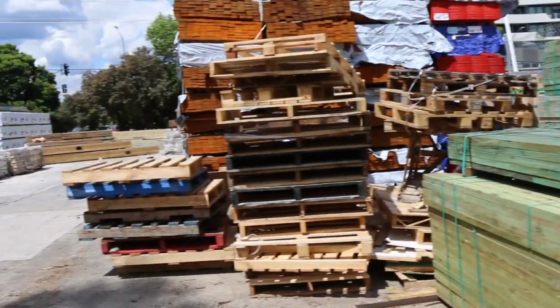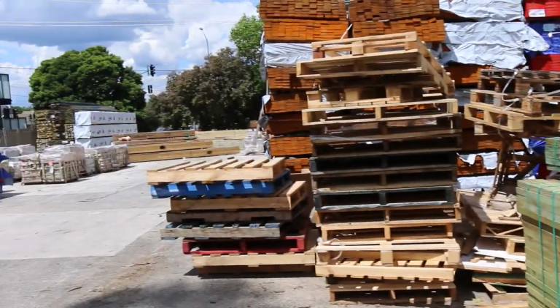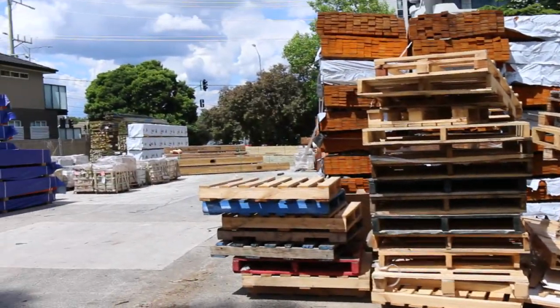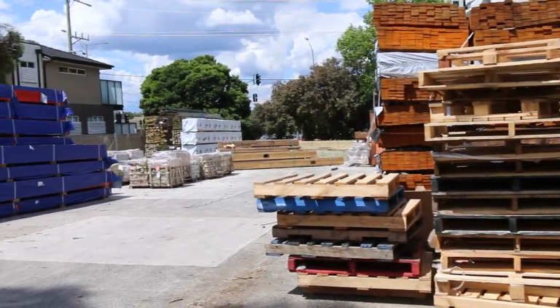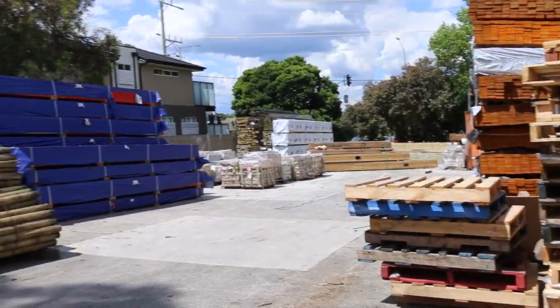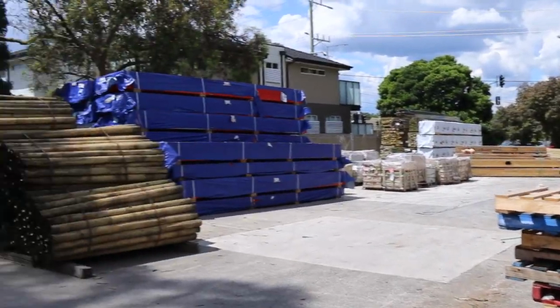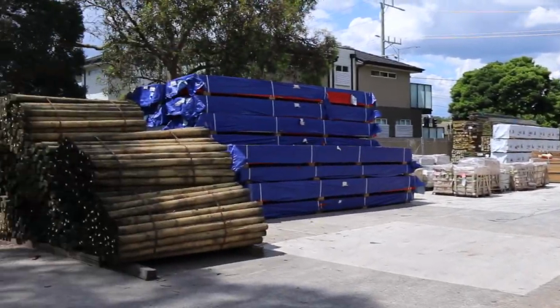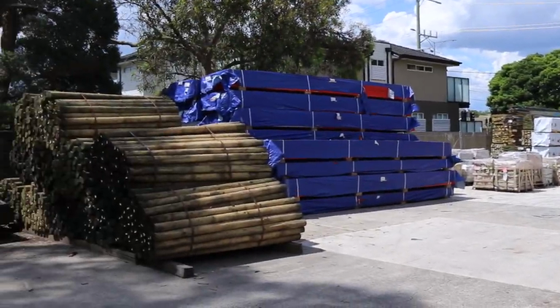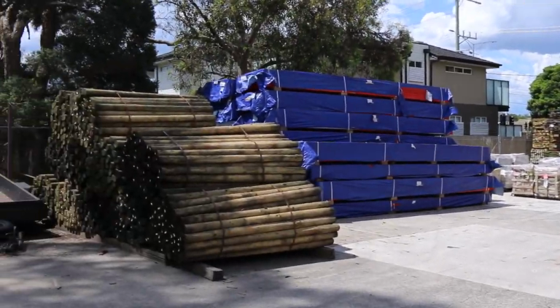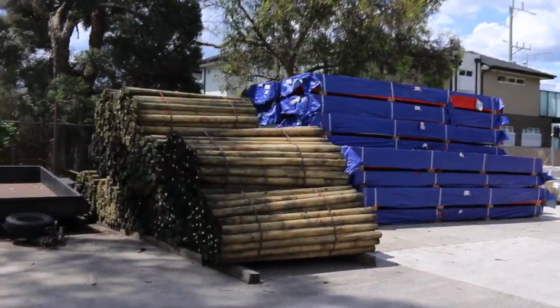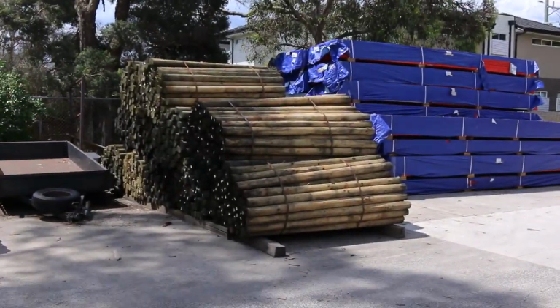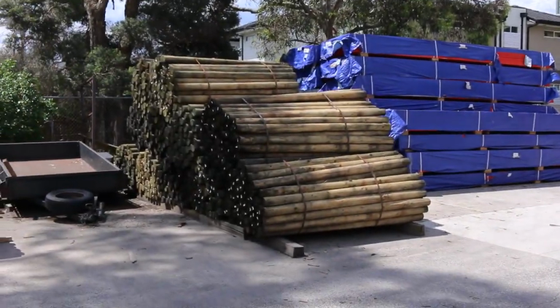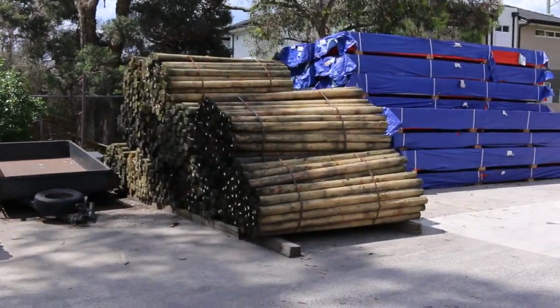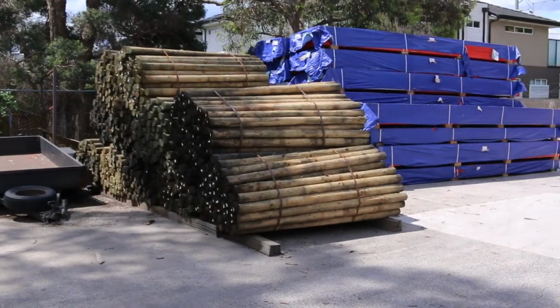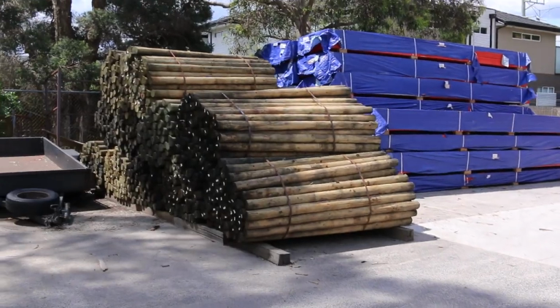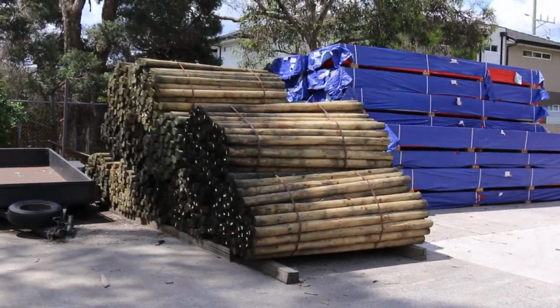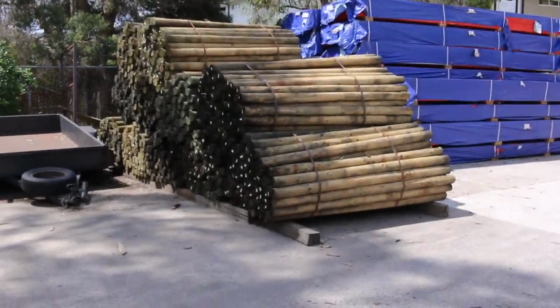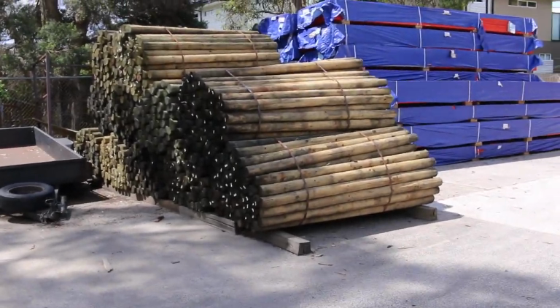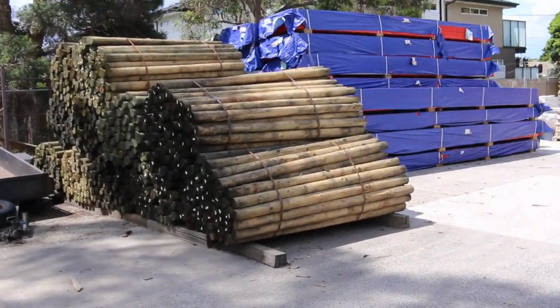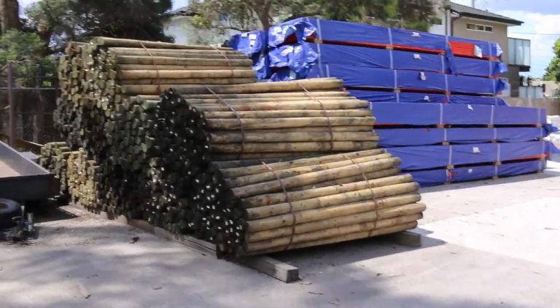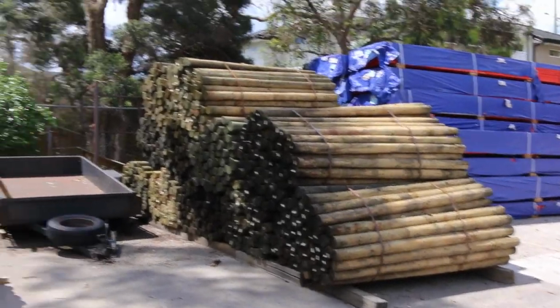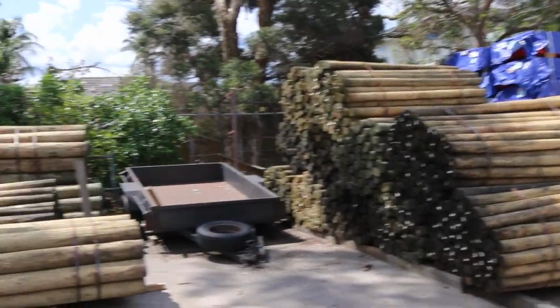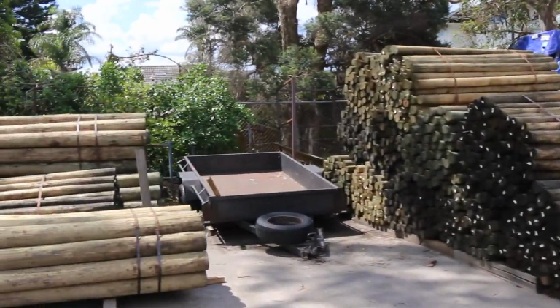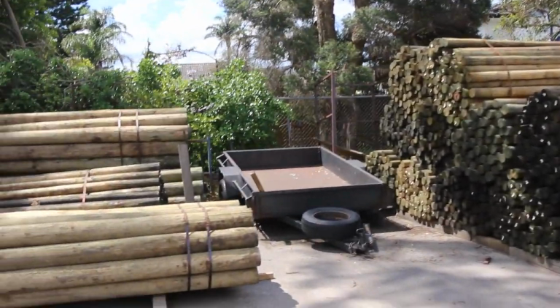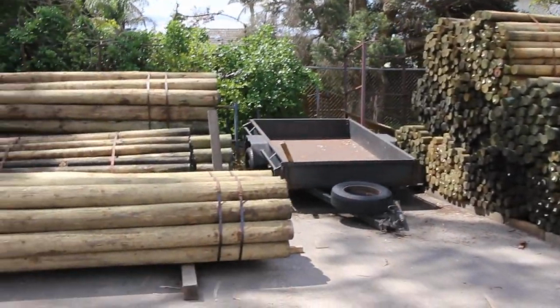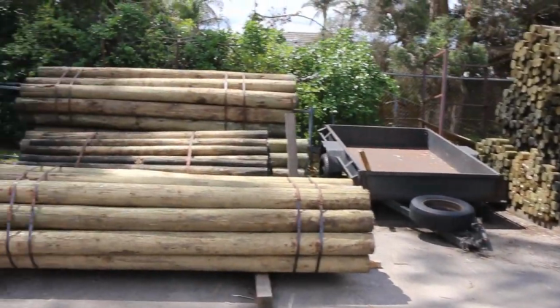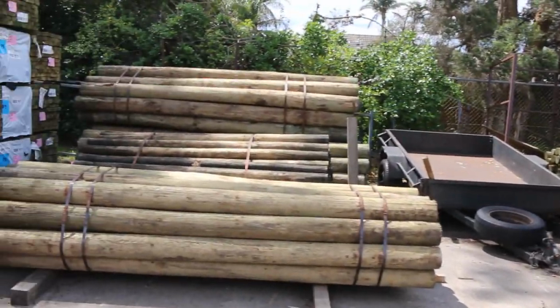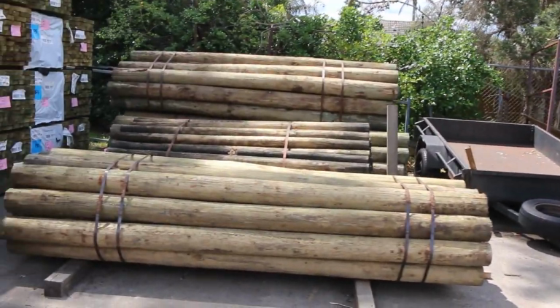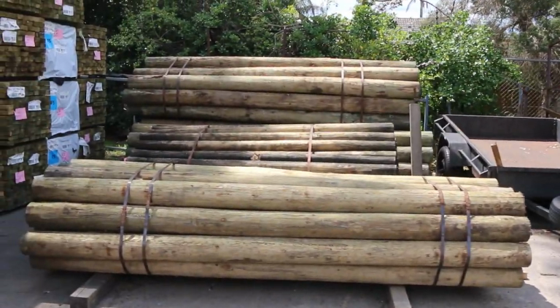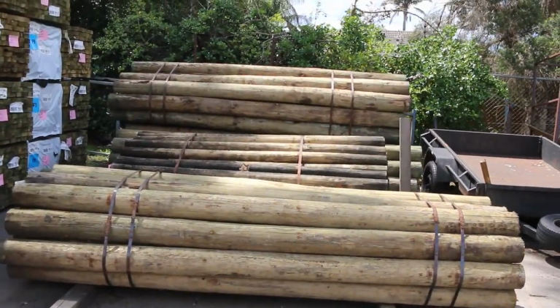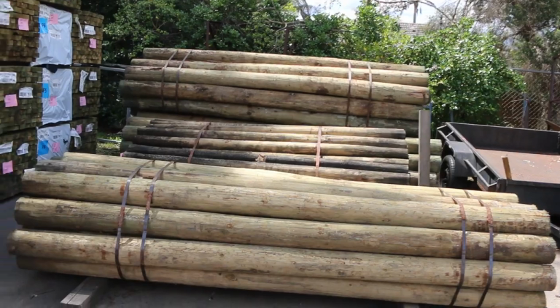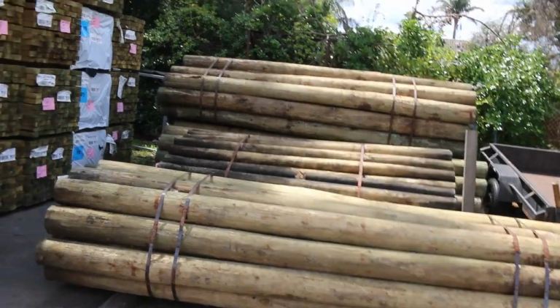As you can see there are some treated pine poles — we've got the 2.1s and also some of the bigger ones in the three meter lengths here as well.